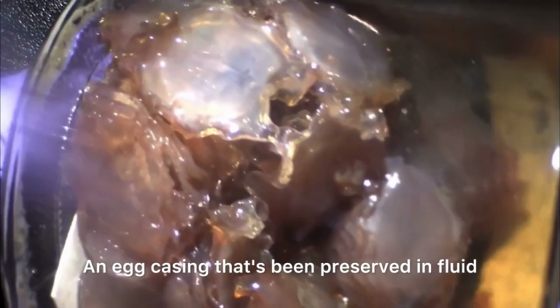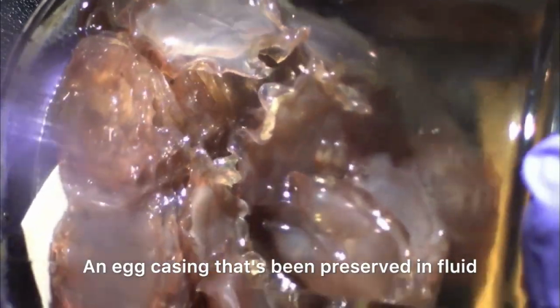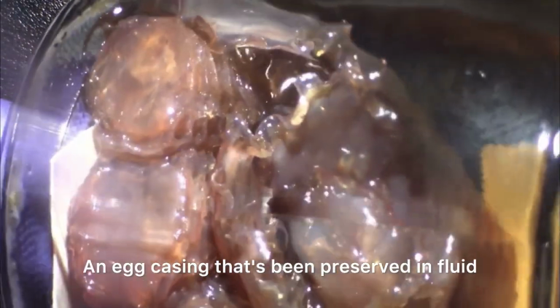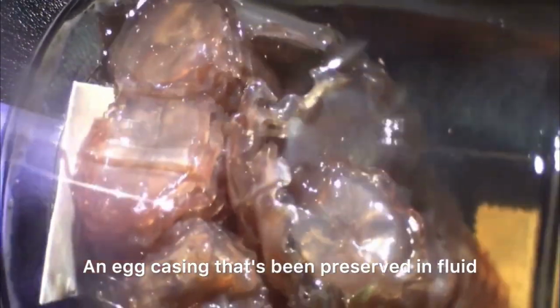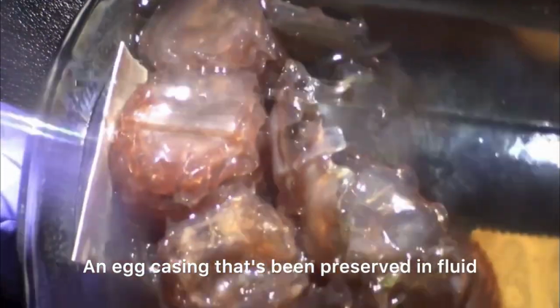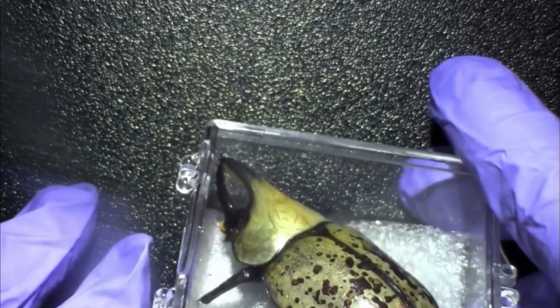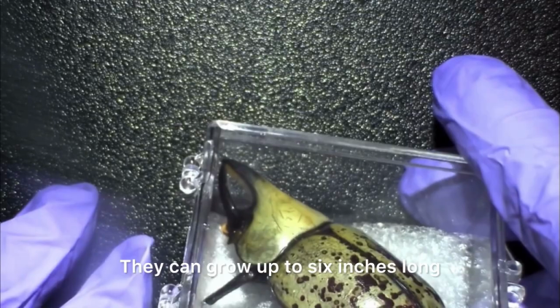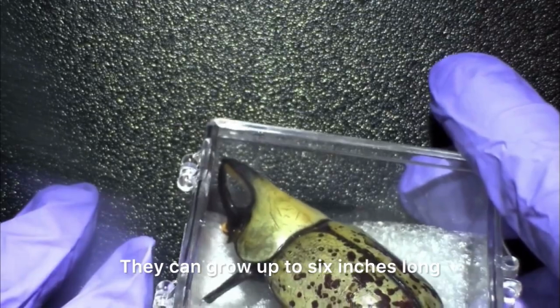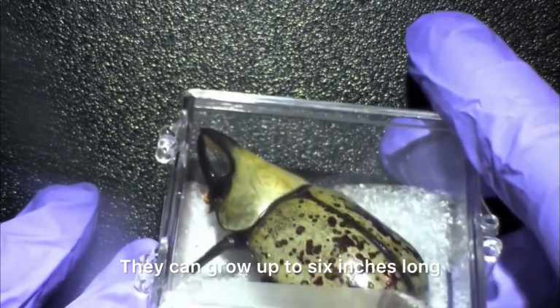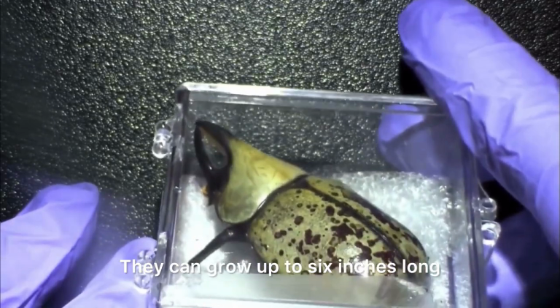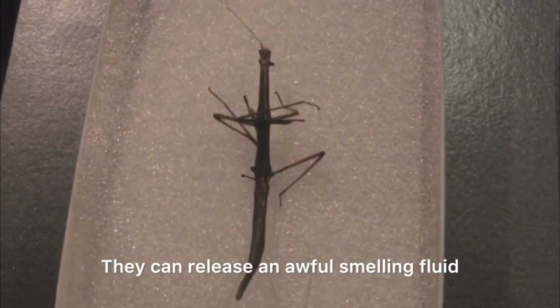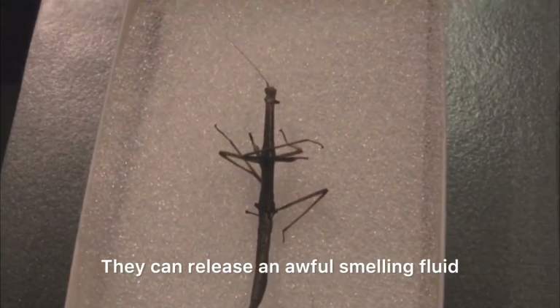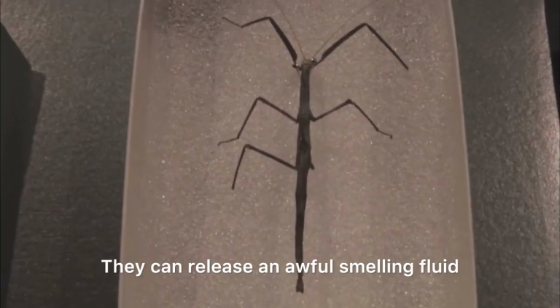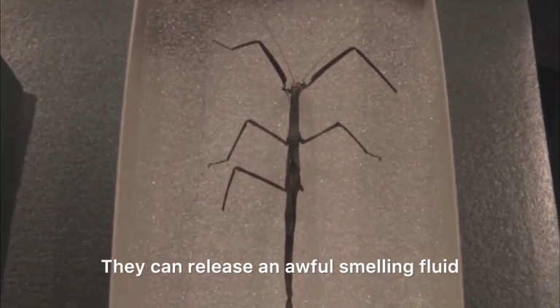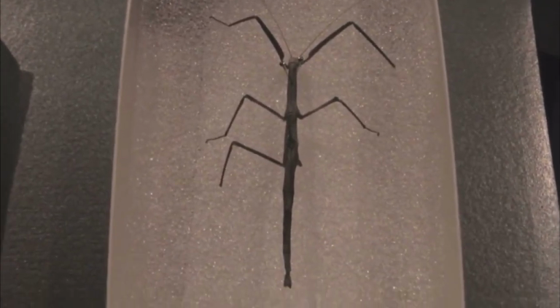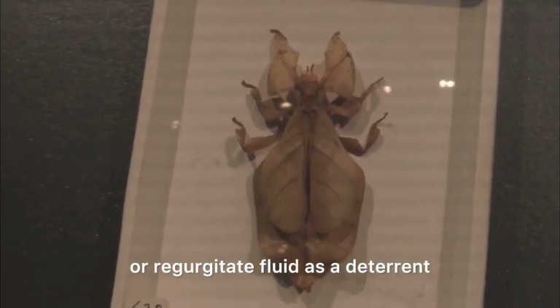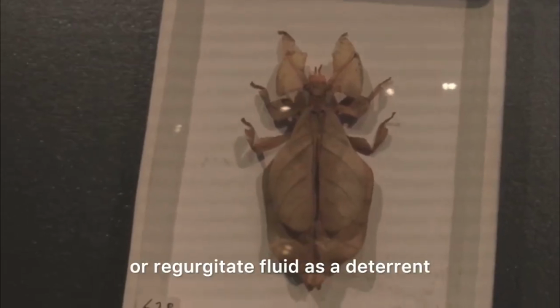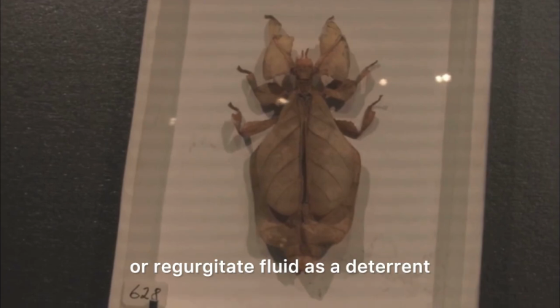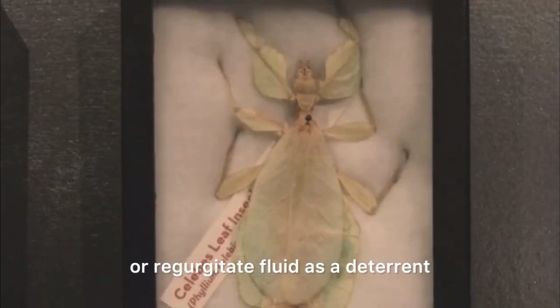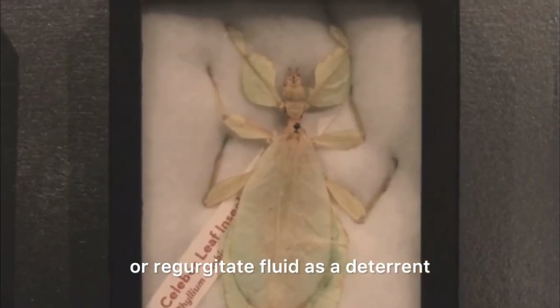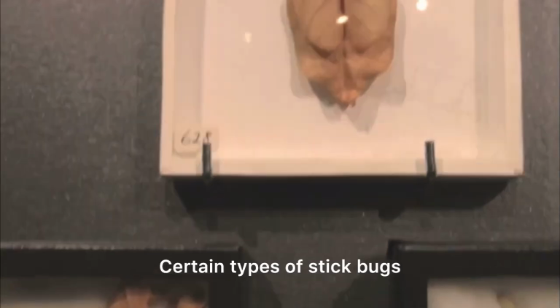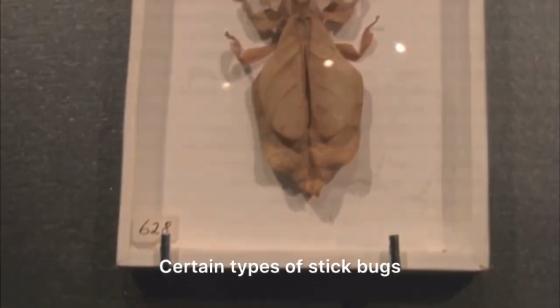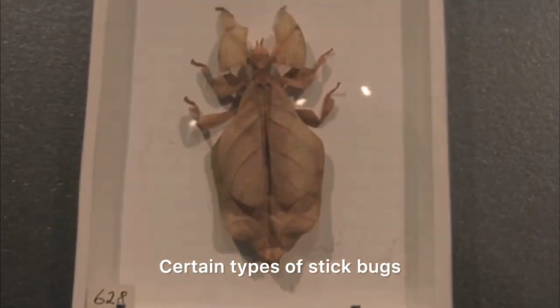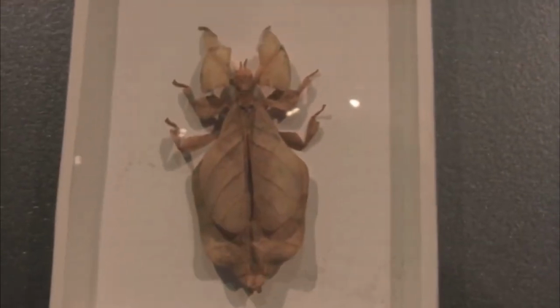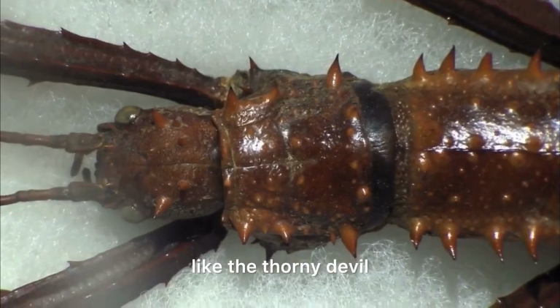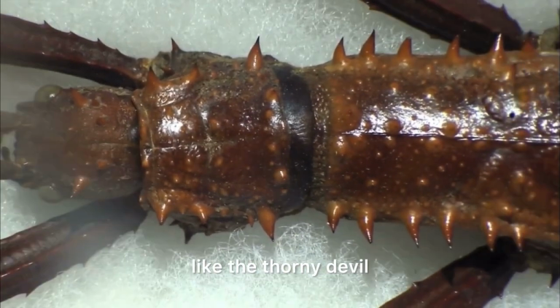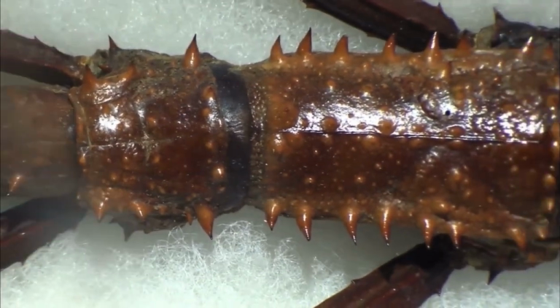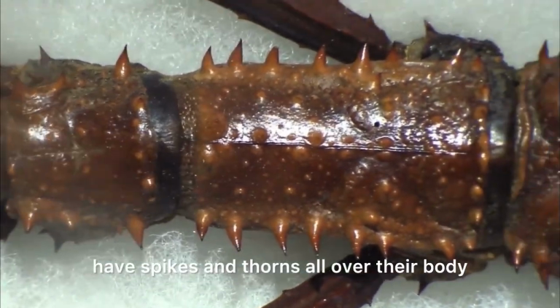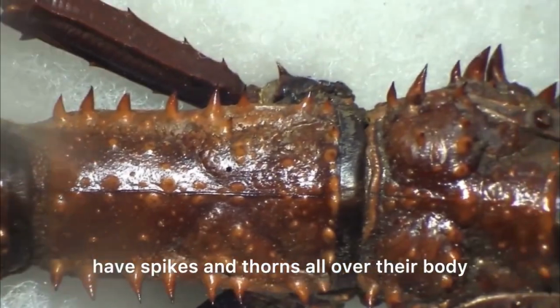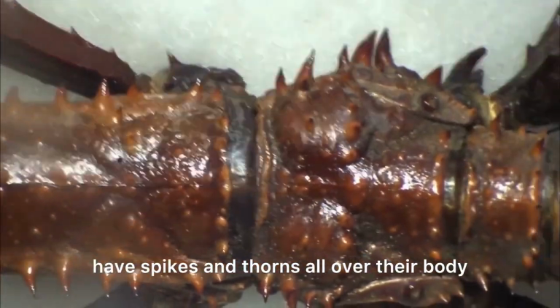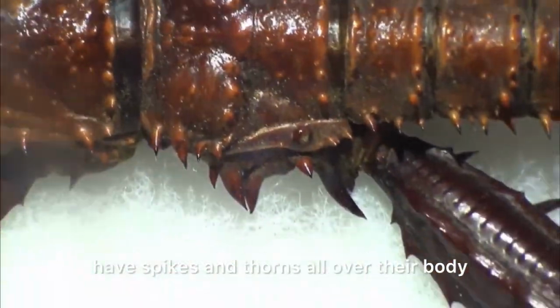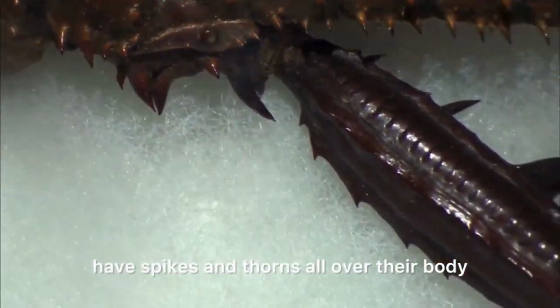An egg casing that's been preserved in fluid — they can grow up to six inches long. They can release an awful-smelling fluid or regurgitate fluid as a deterrent. Certain types of stick bugs, like the thorny devil, have spikes and thorns all over their body.